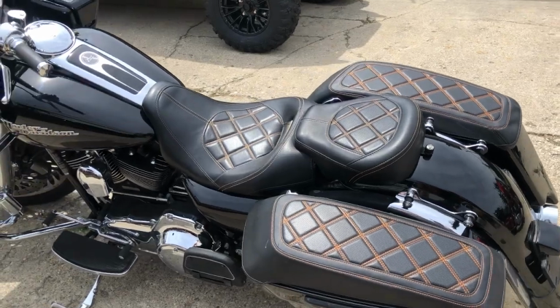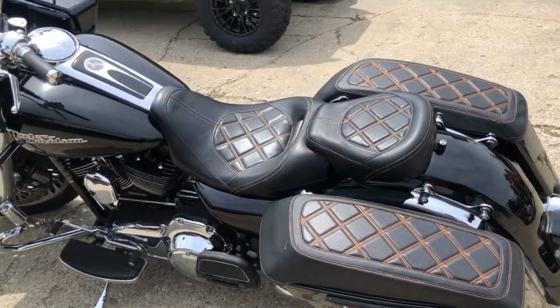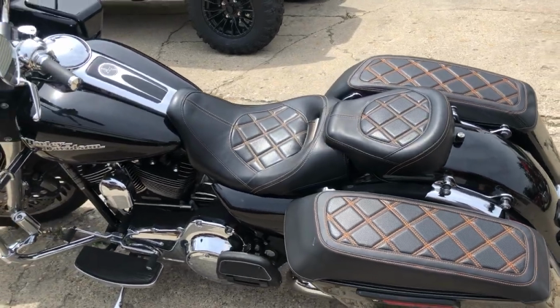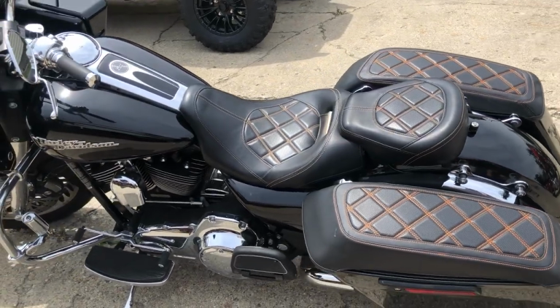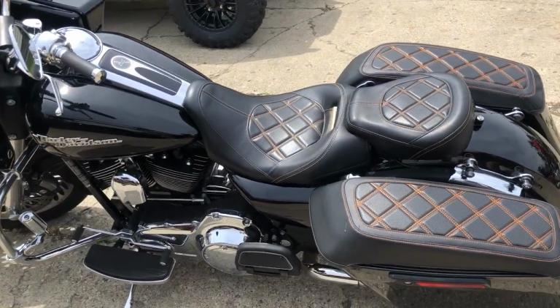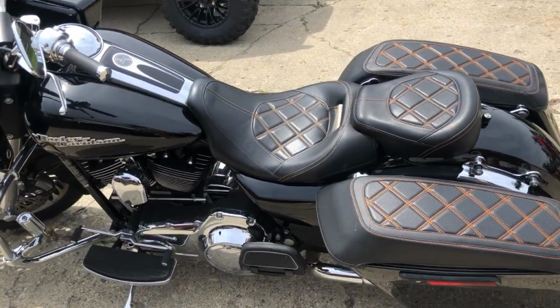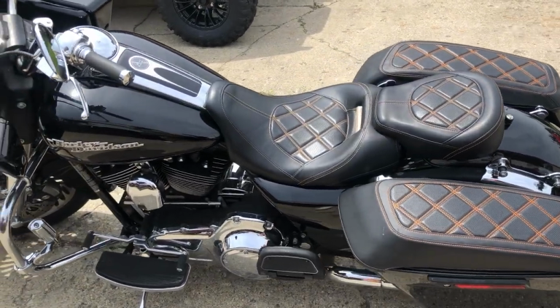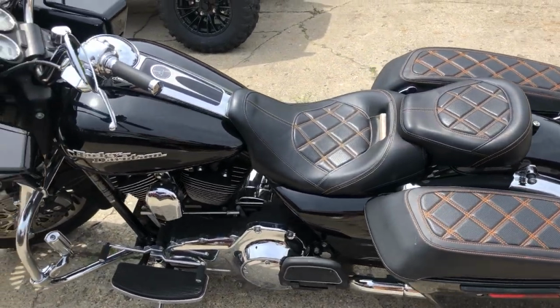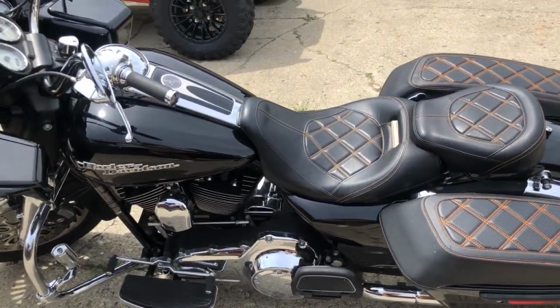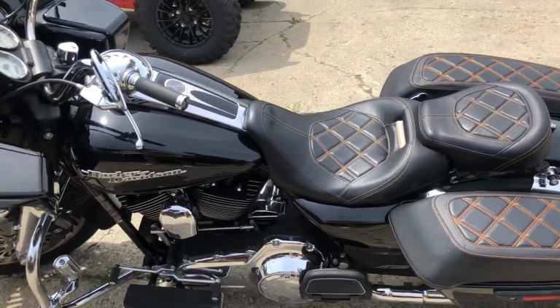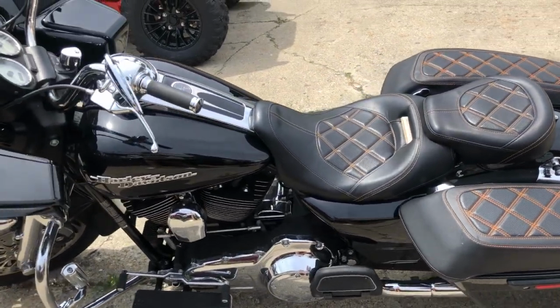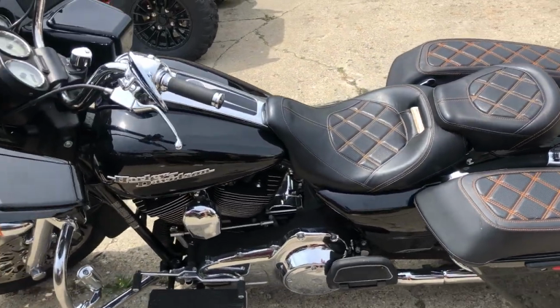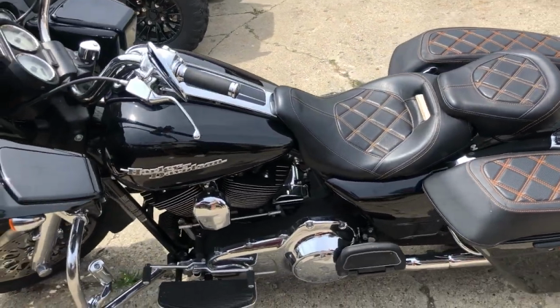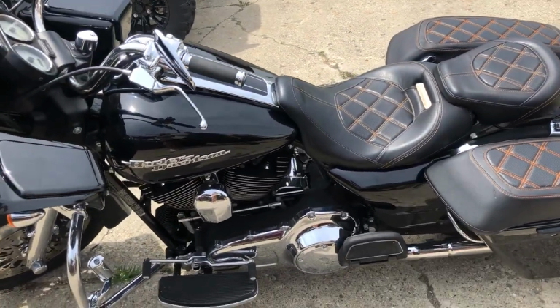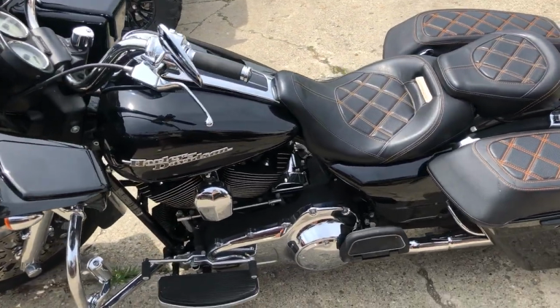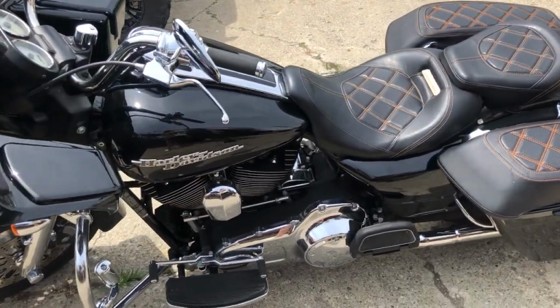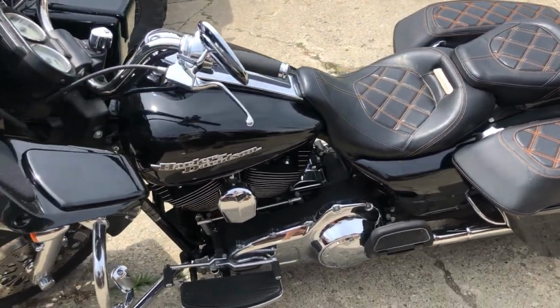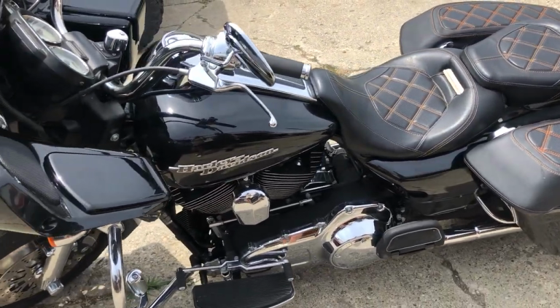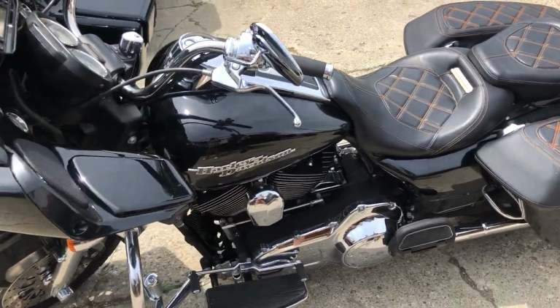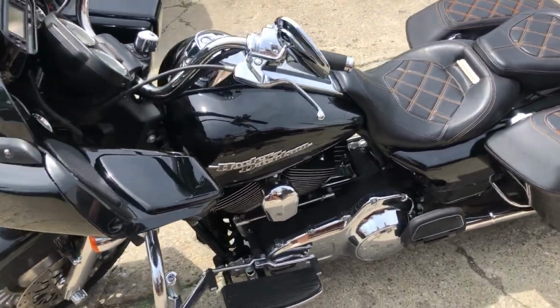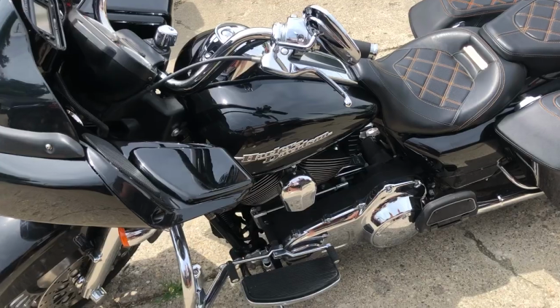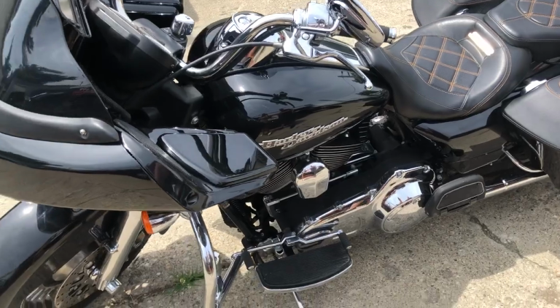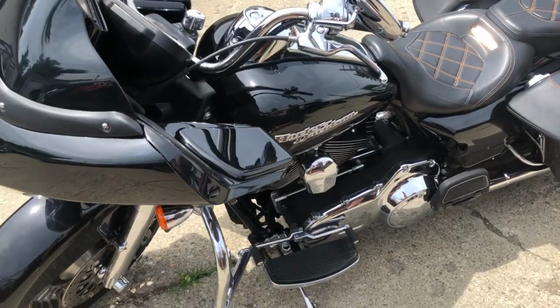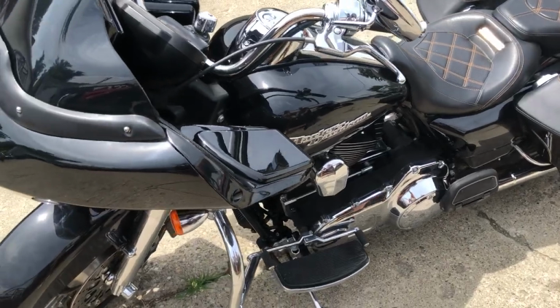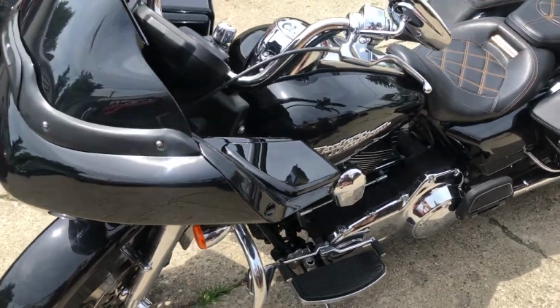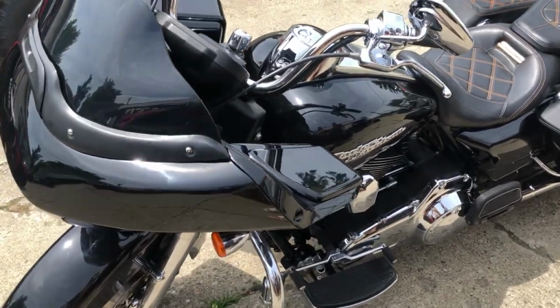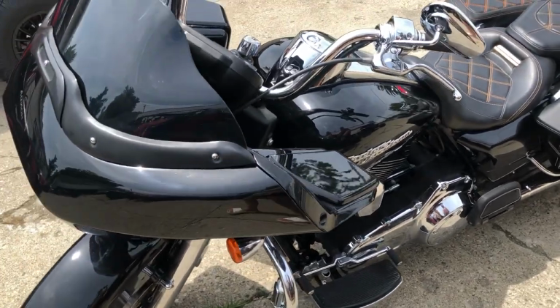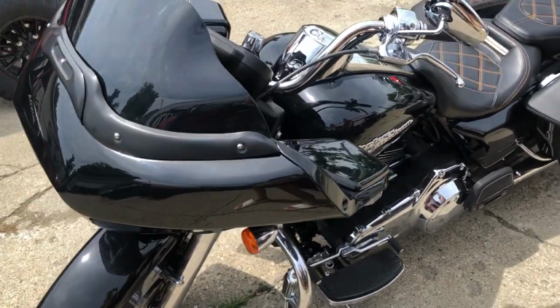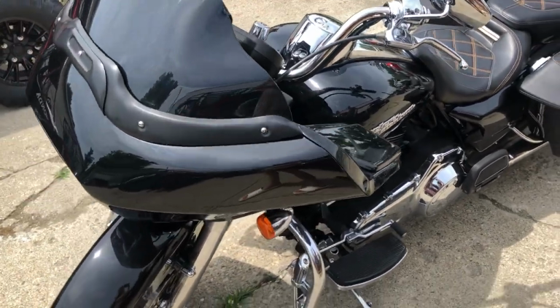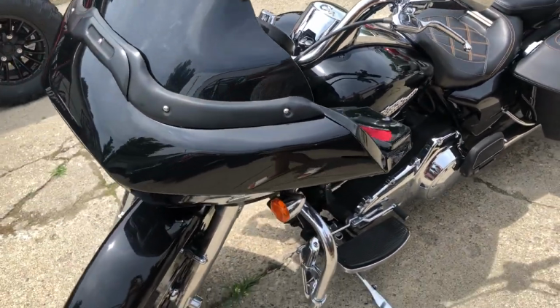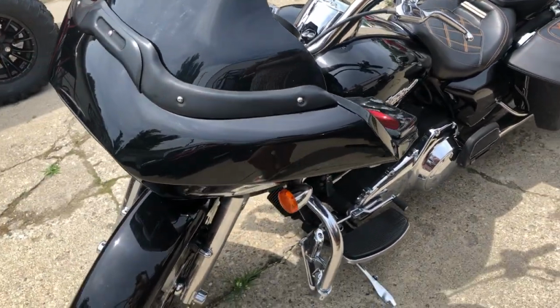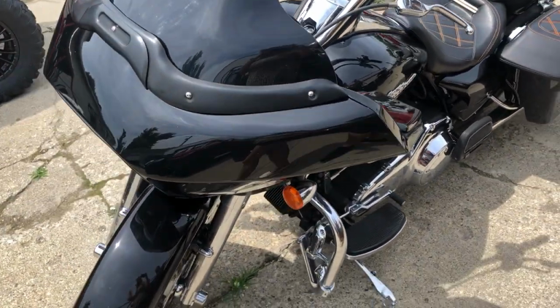Extended saddlebags, chrome levers, chrome switches, switch housings, and more. Just serviced at the dealership. Everything works. This thing is ready to hit the road, guys.